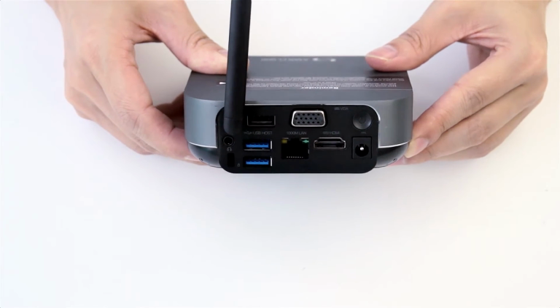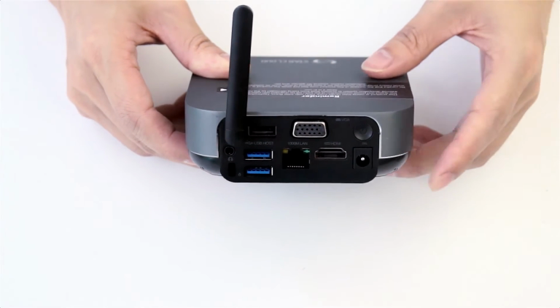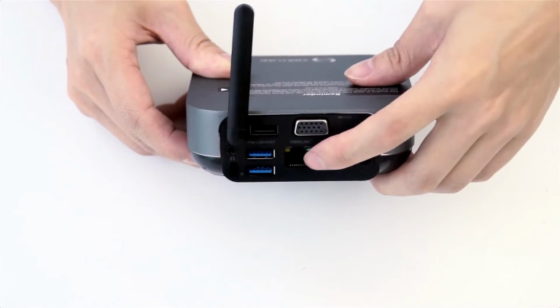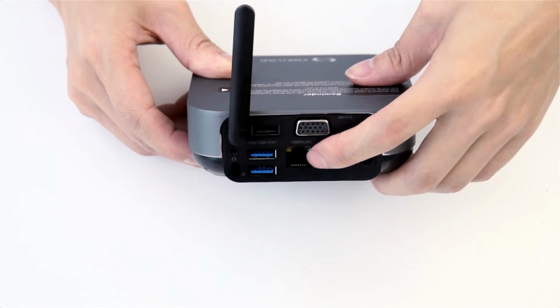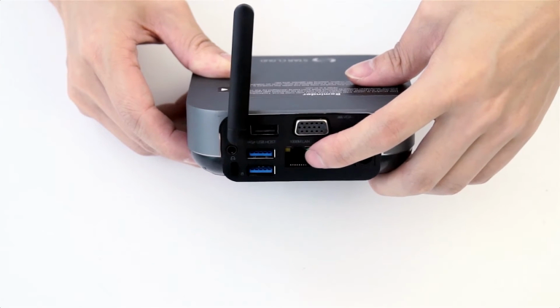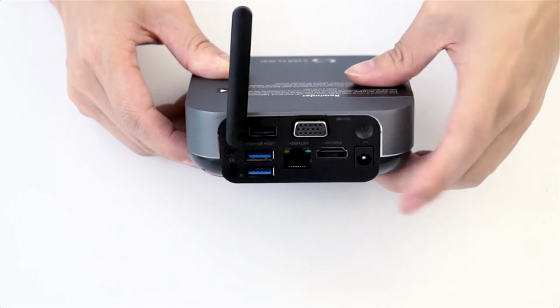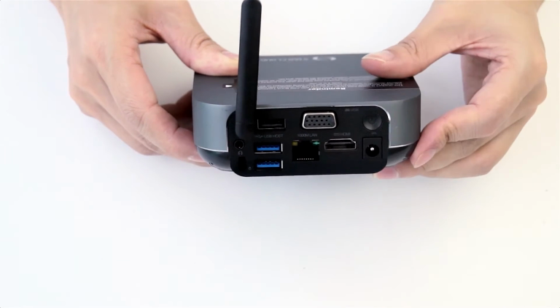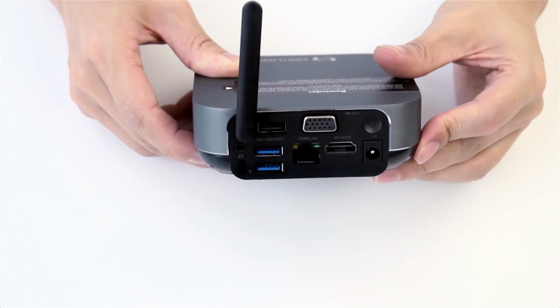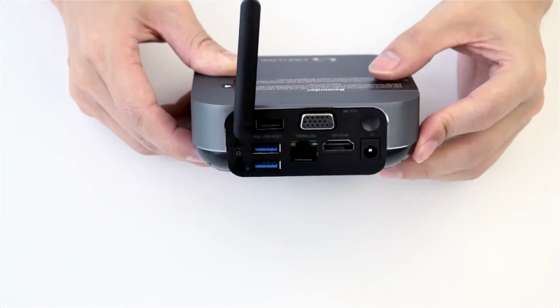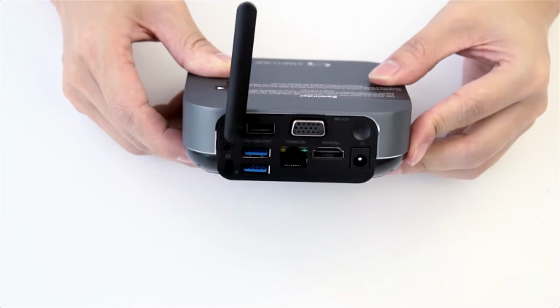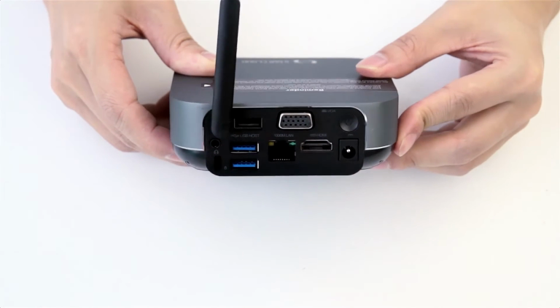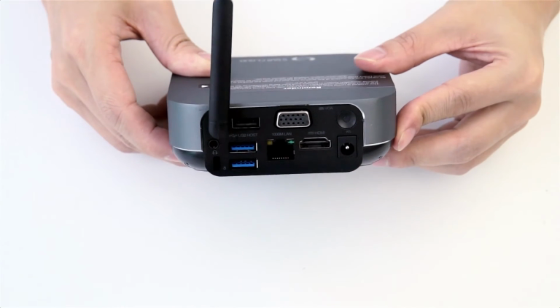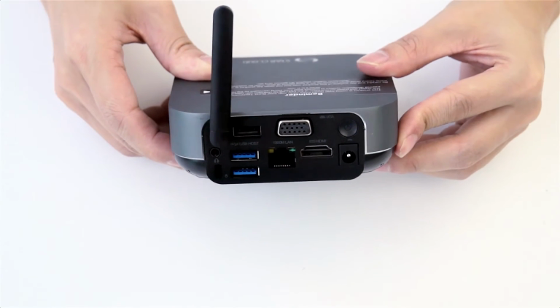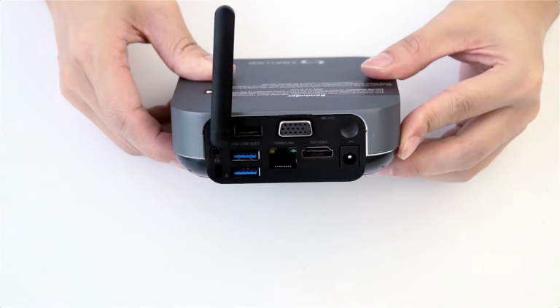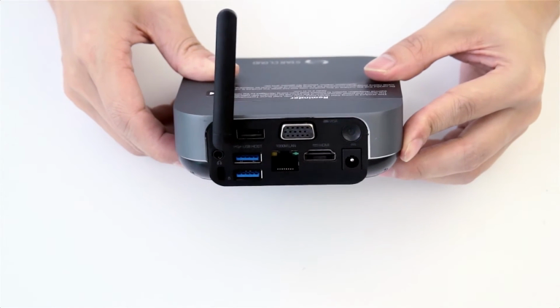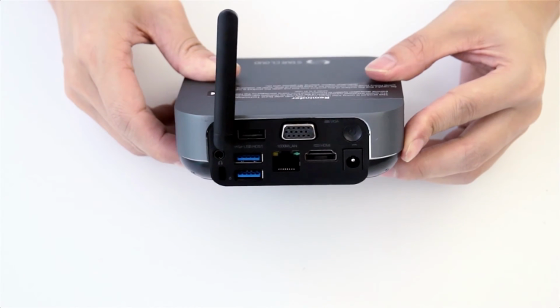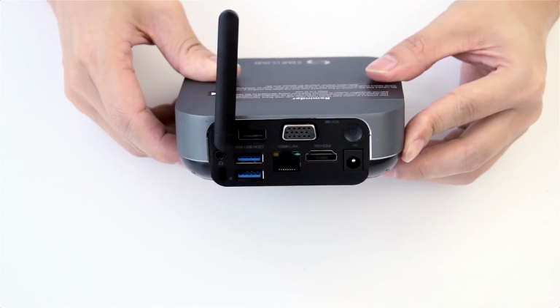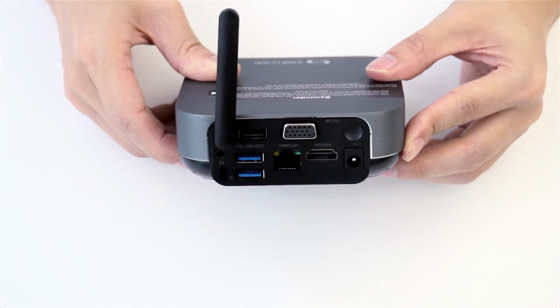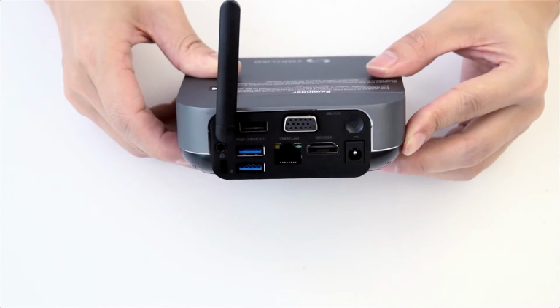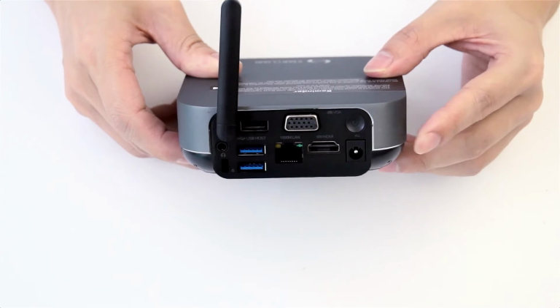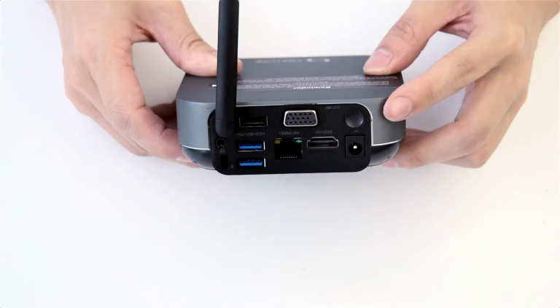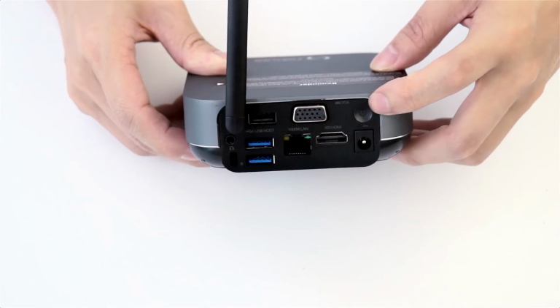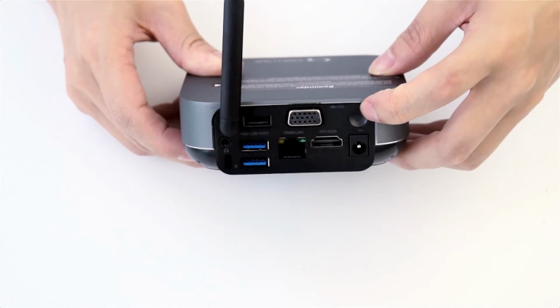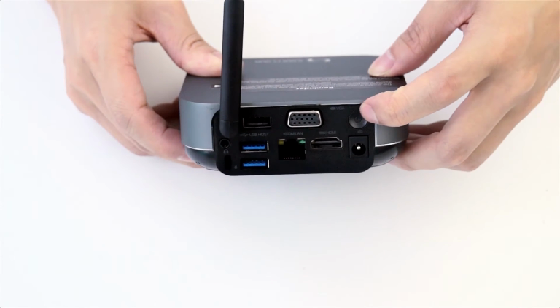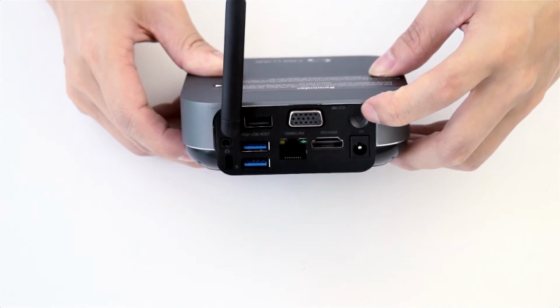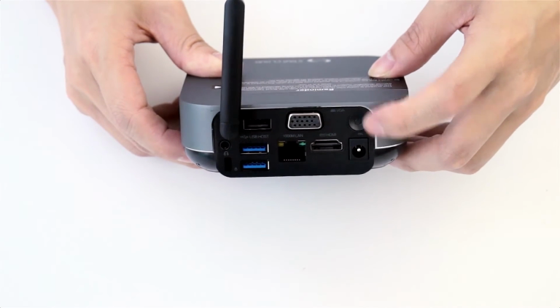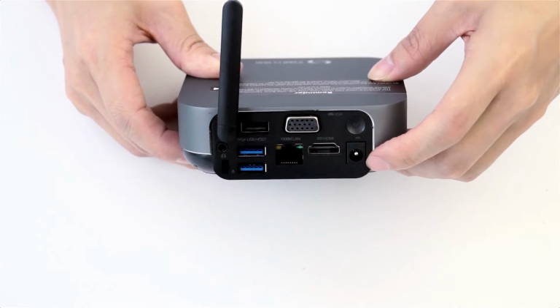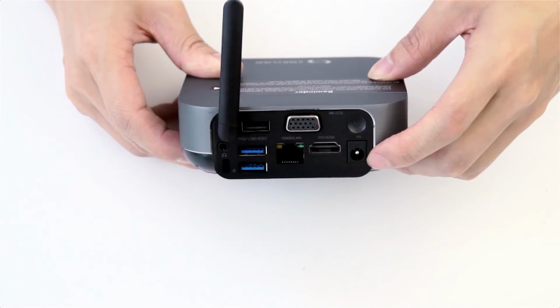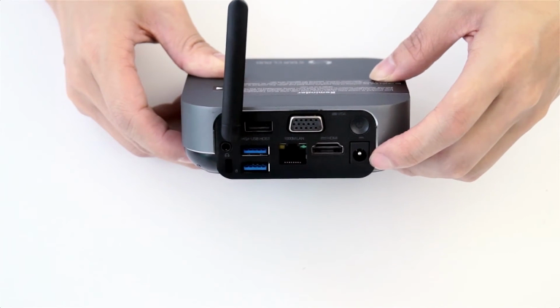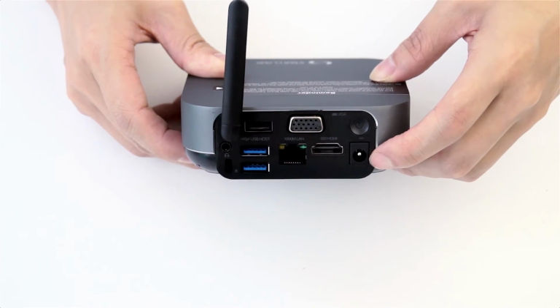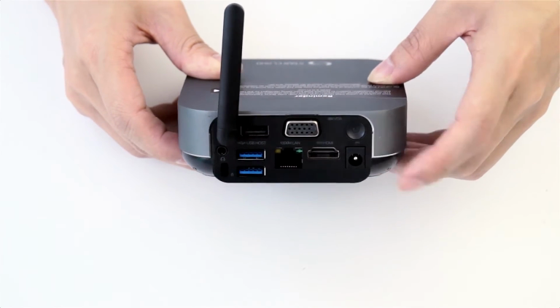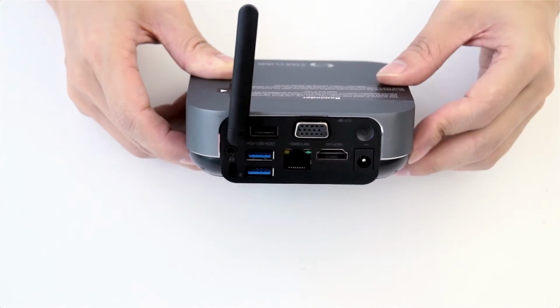This is the LAN port. This mini-PC is equipped with Gigabit LAN. Here is the power button, and this is the DC power input.